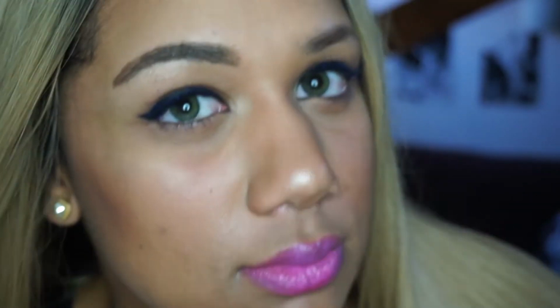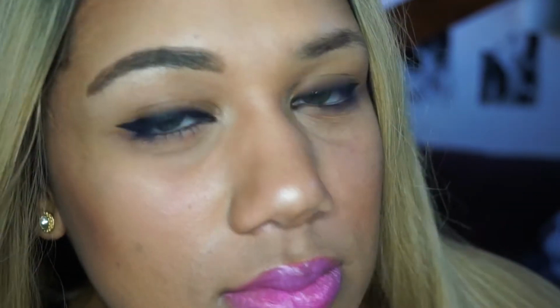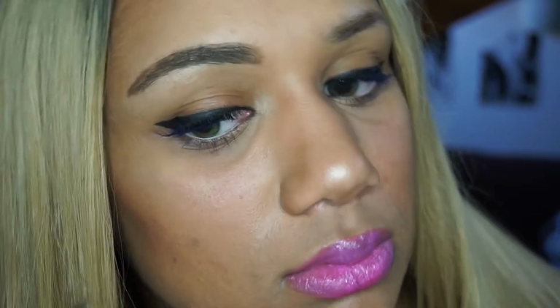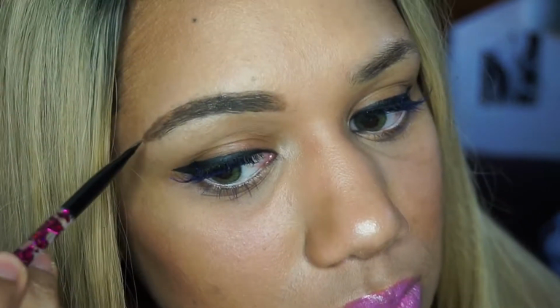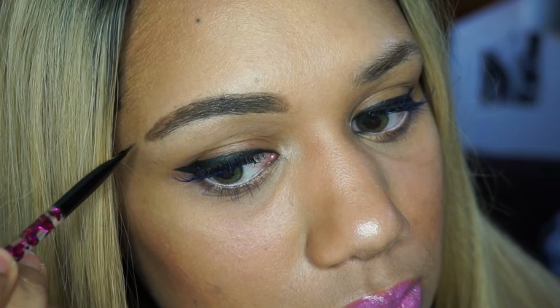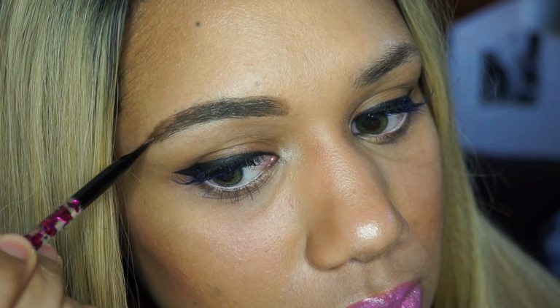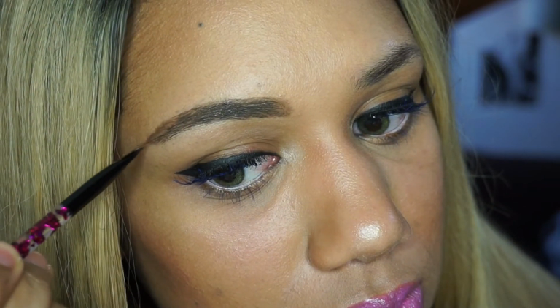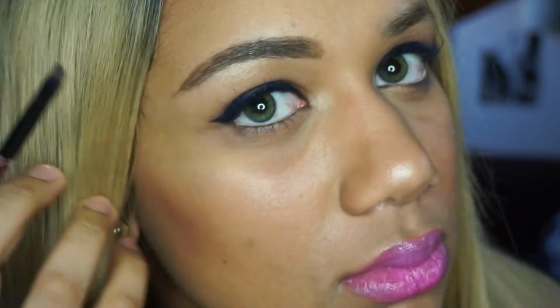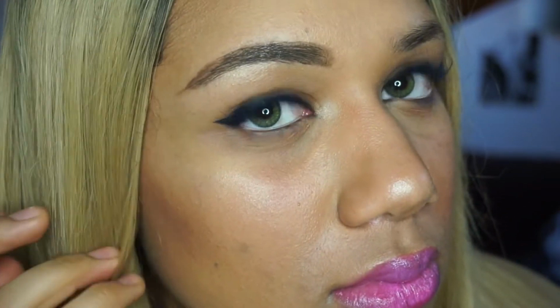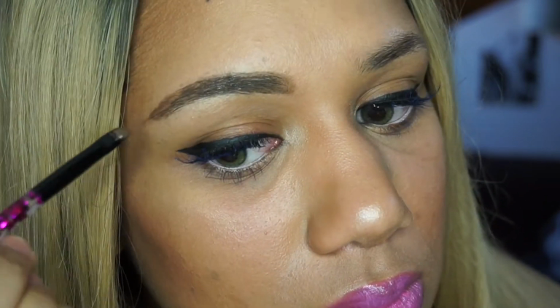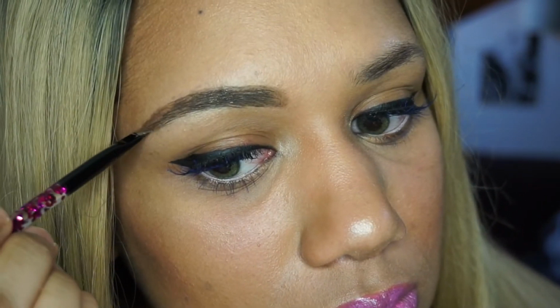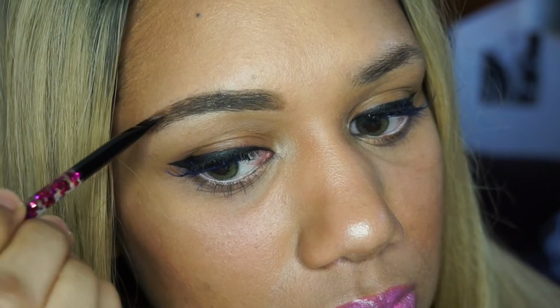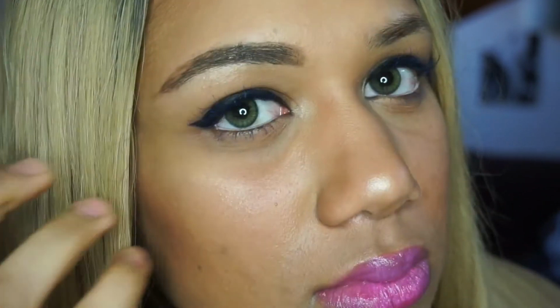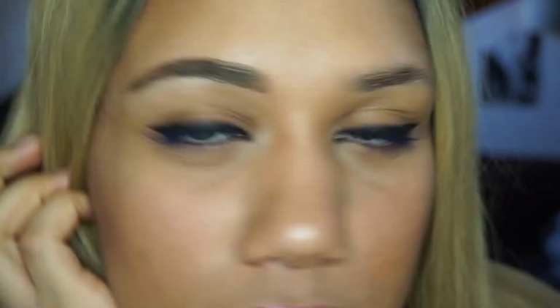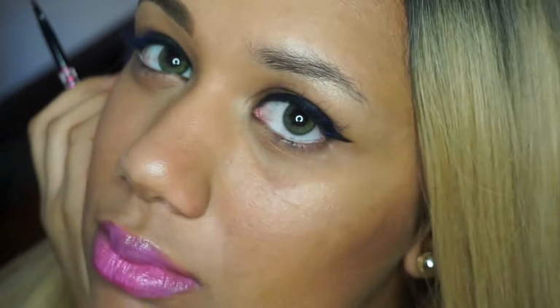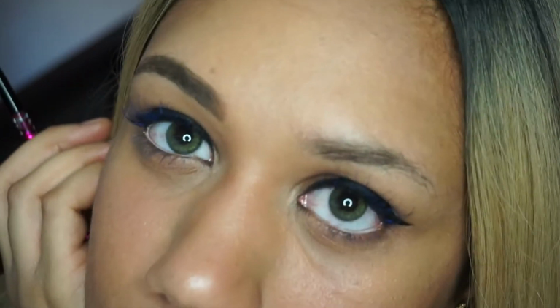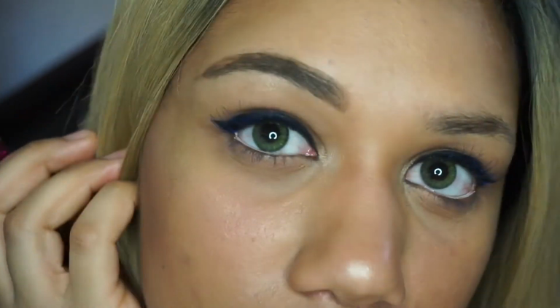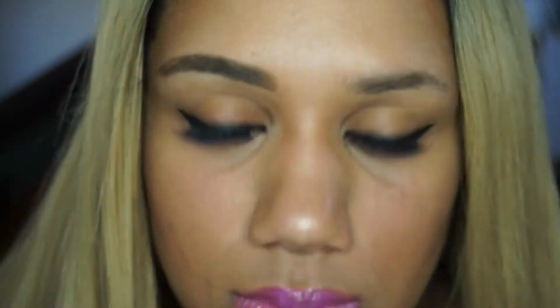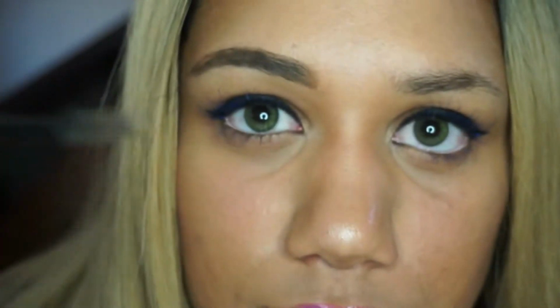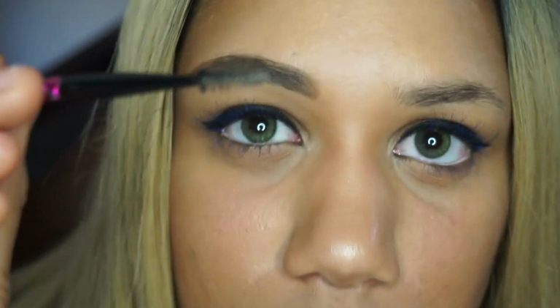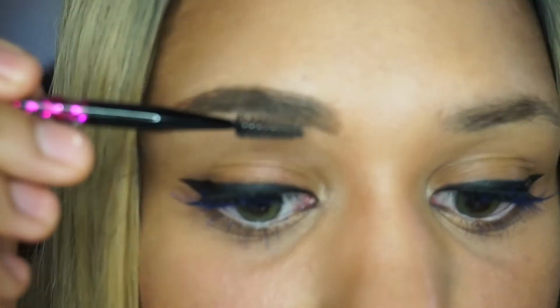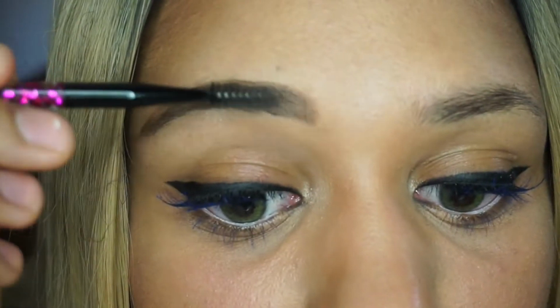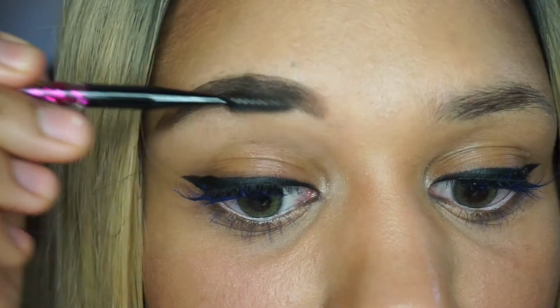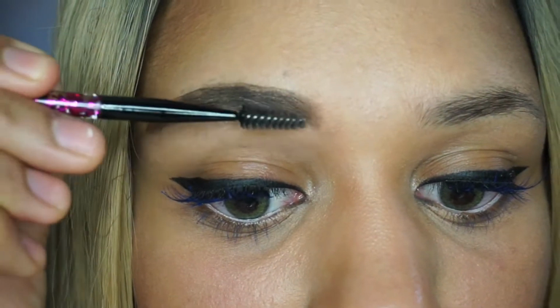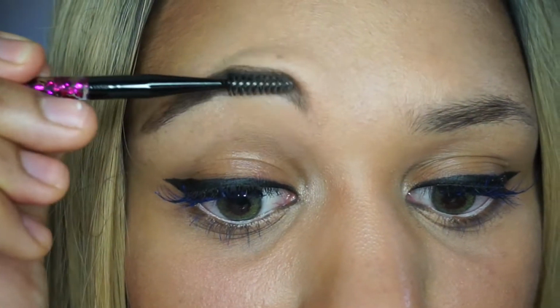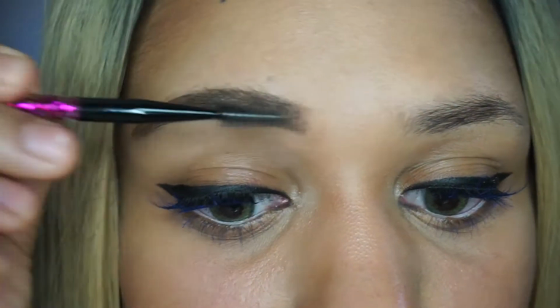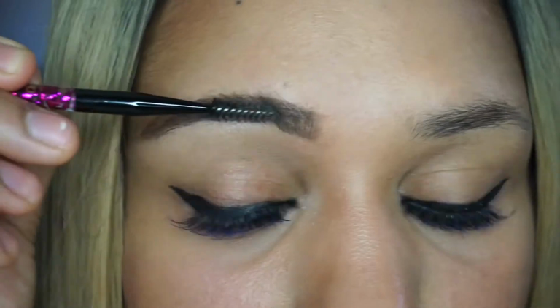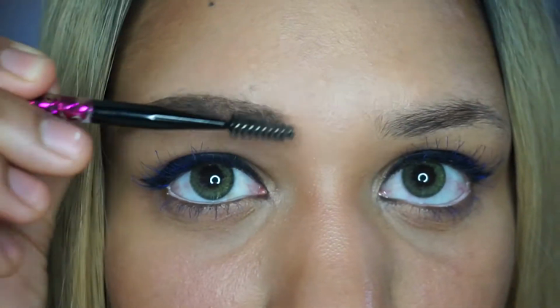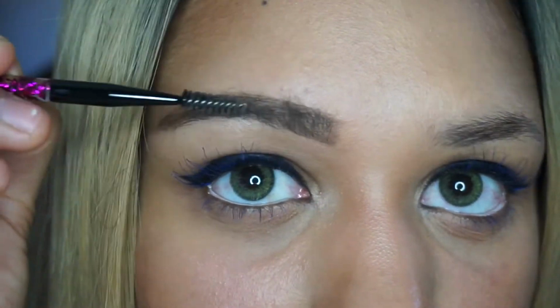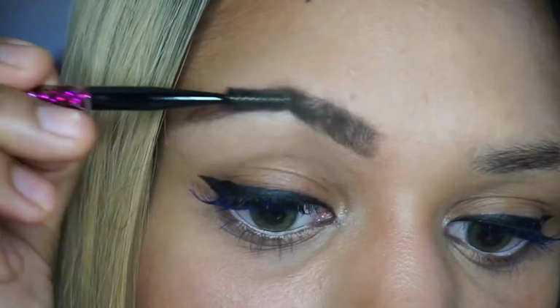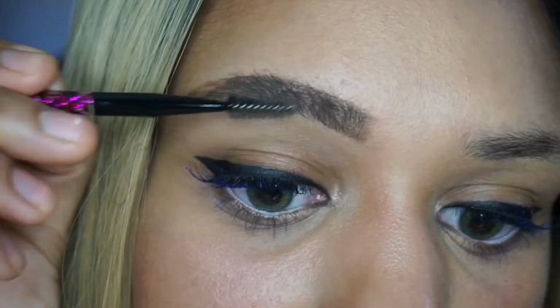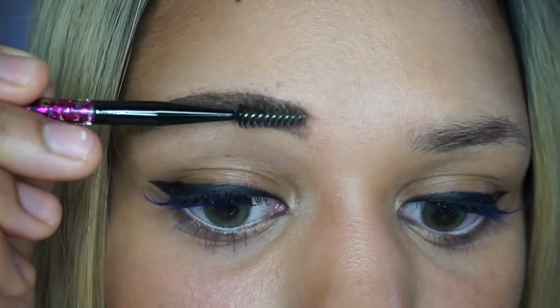It lasts about one or two days, not a few days like it says on the box, but I'm still really happy with the product — I really like it a lot and I use it almost every day. When you're happy with your brow shape, just go ahead and brush it out to soften it up a bit.